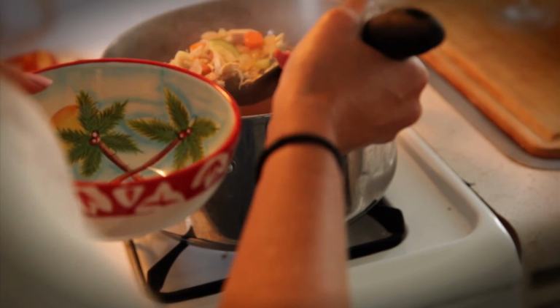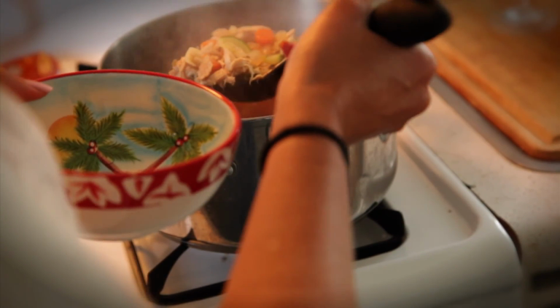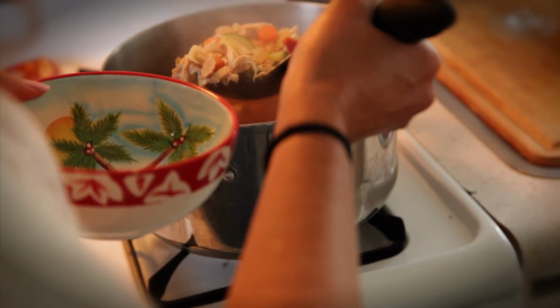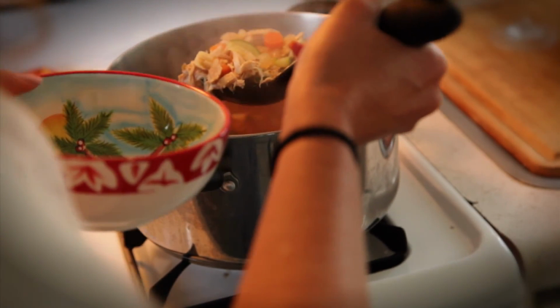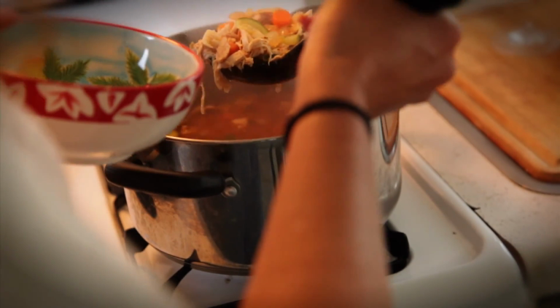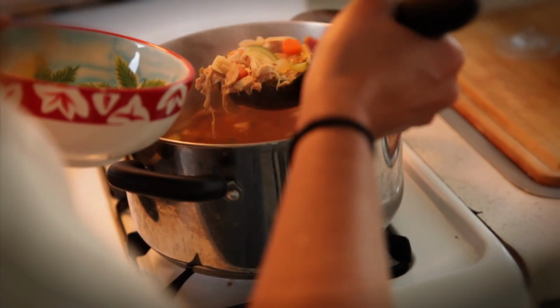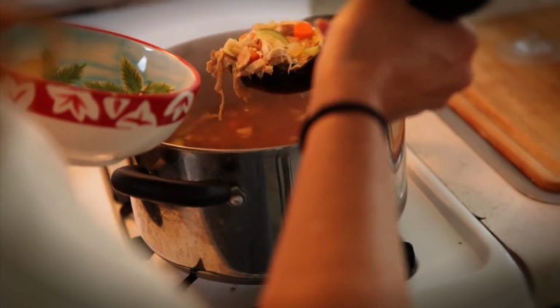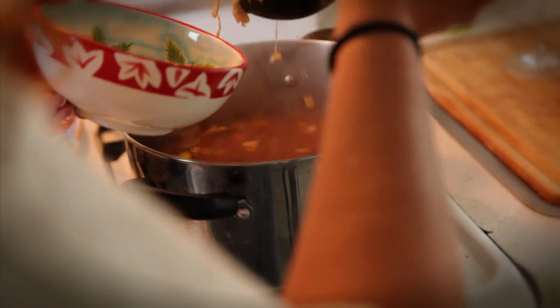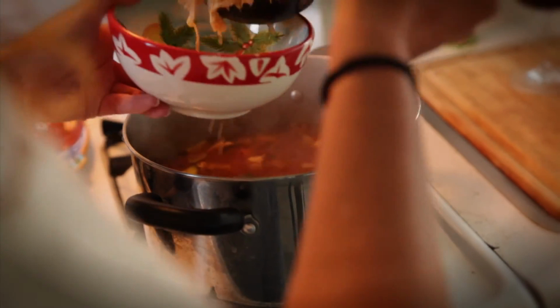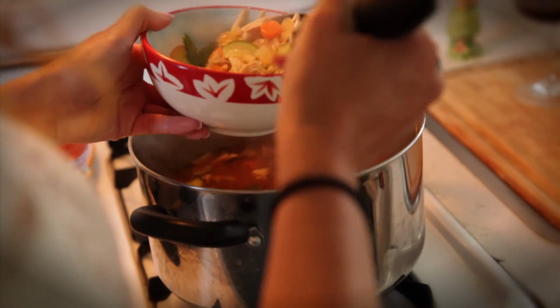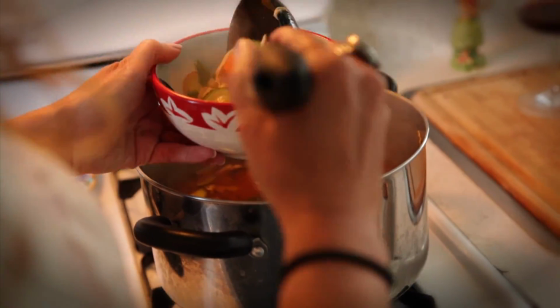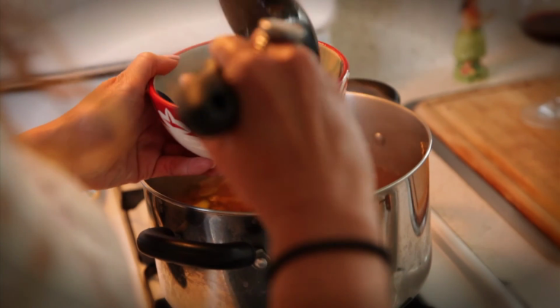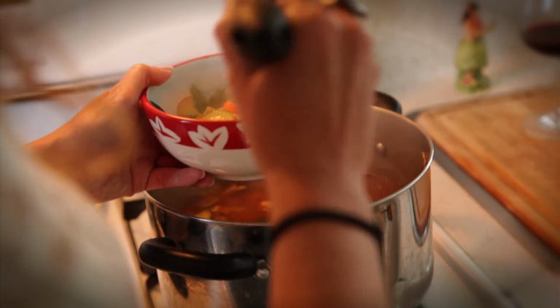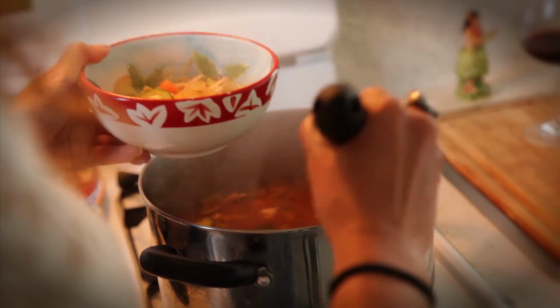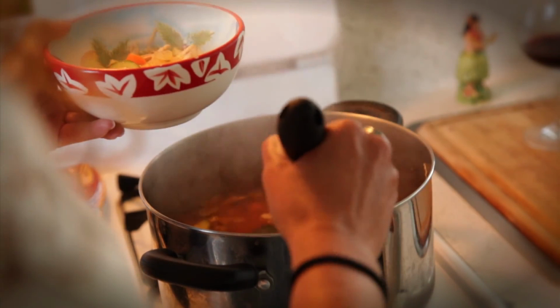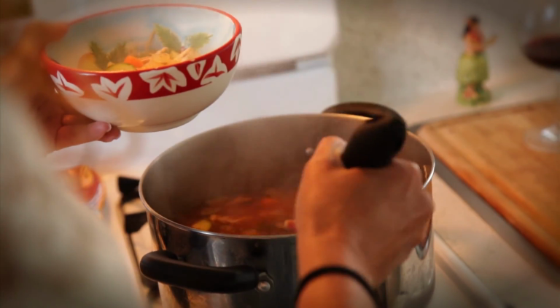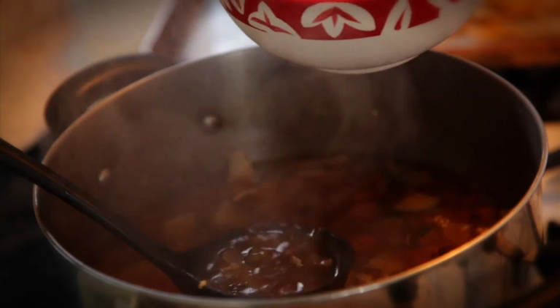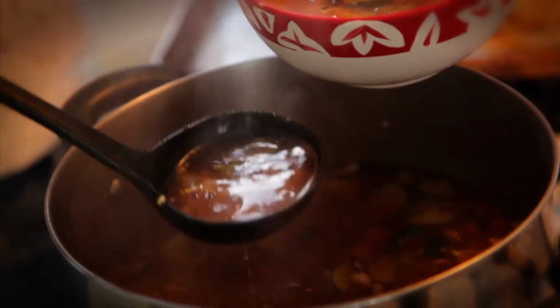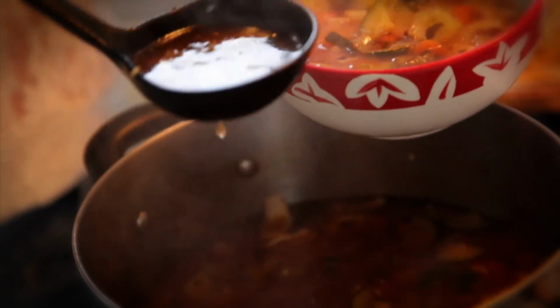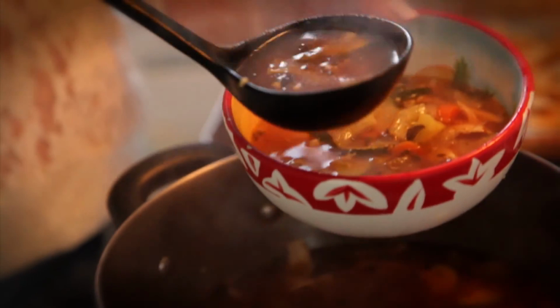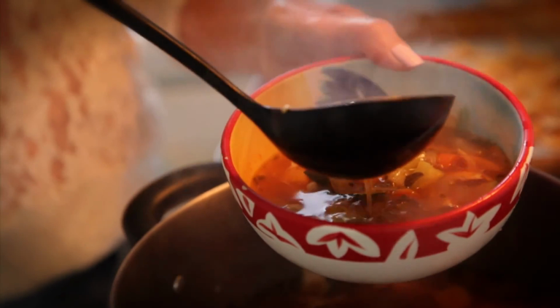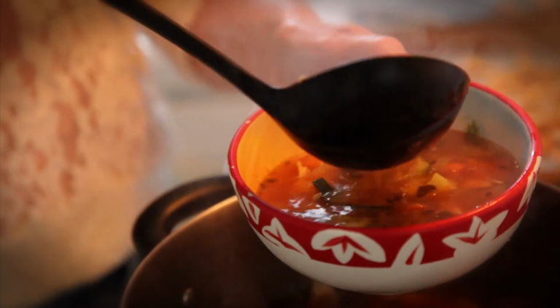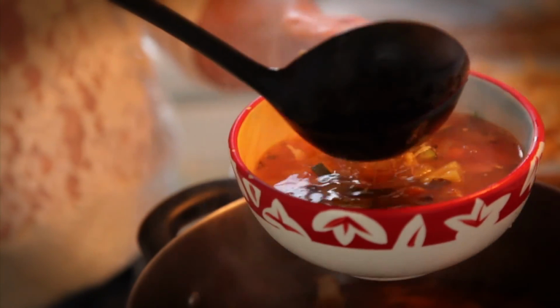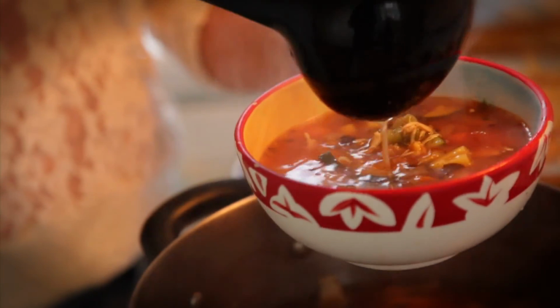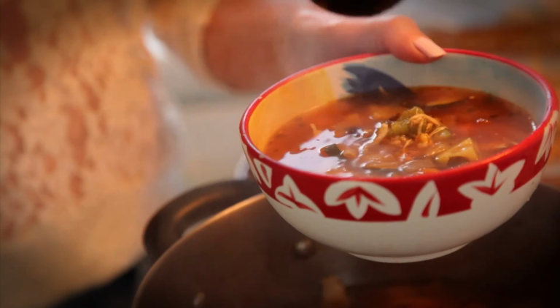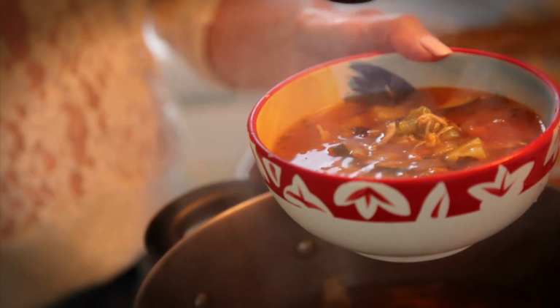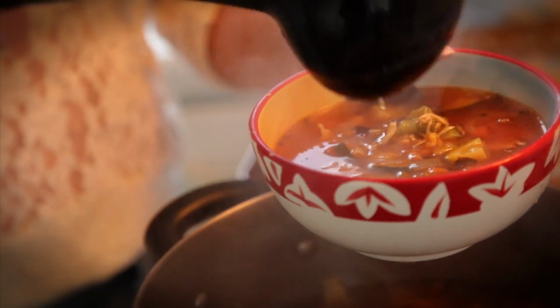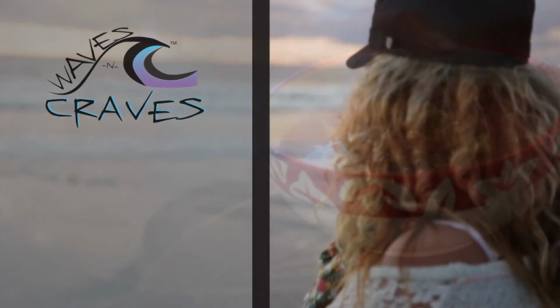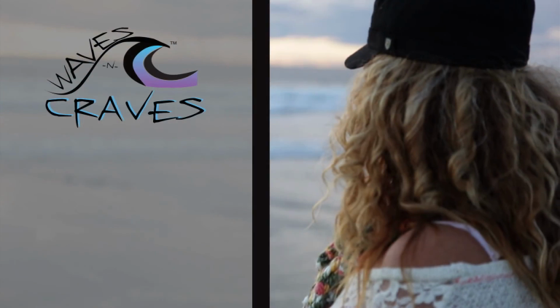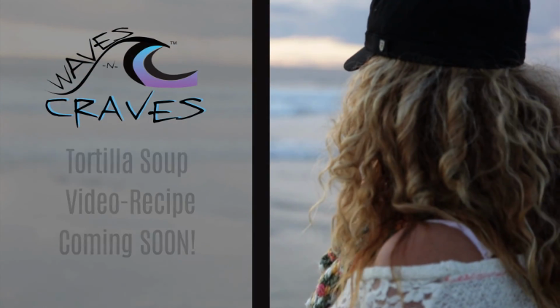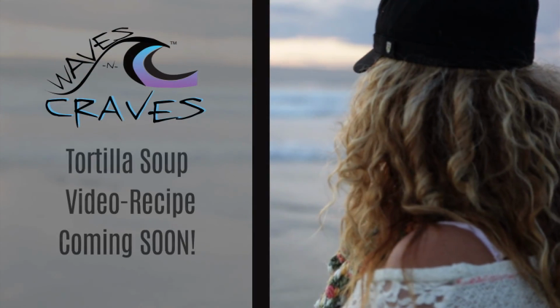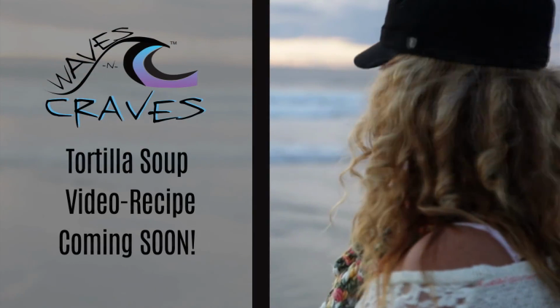If you're looking for an alternative to the normal holiday traditional foods that you have, this is it. This will get your family to be super stoked and squeeze the heck out of you, if that's what you want.